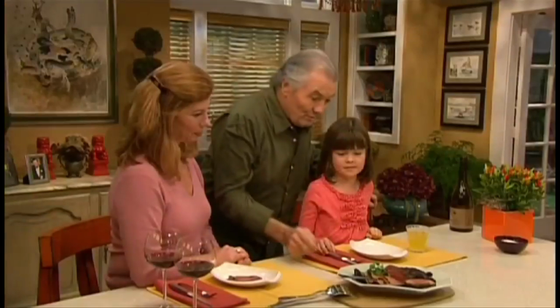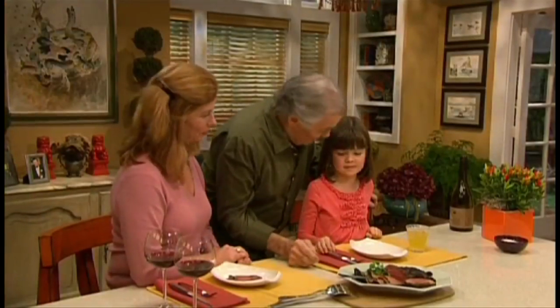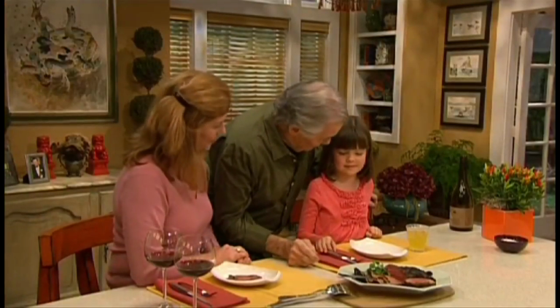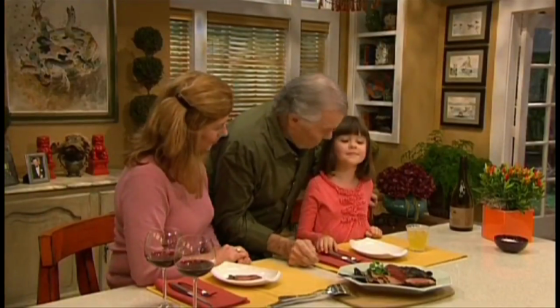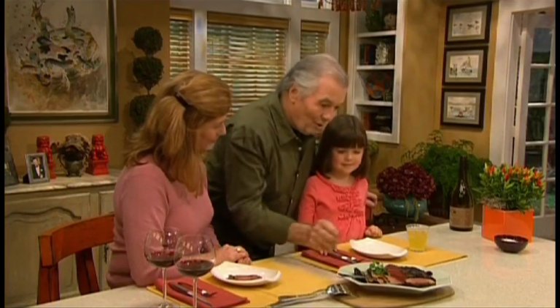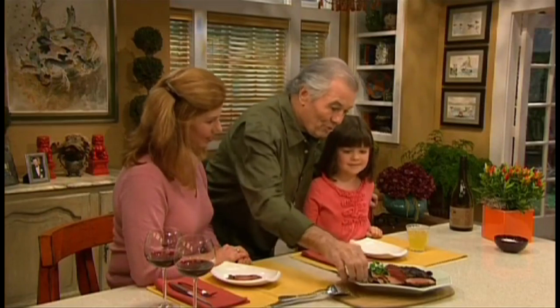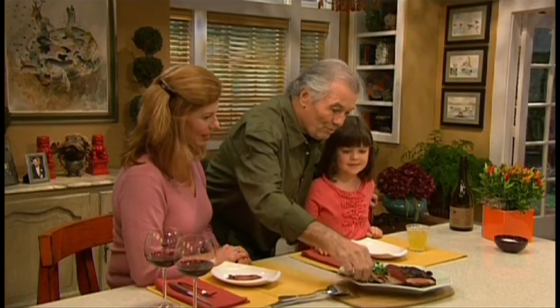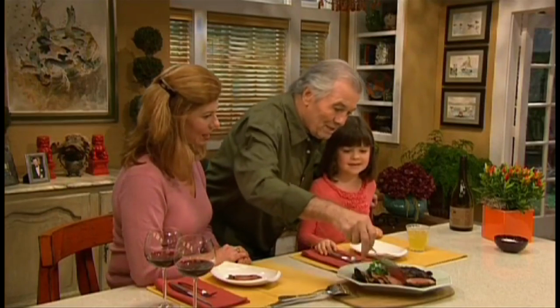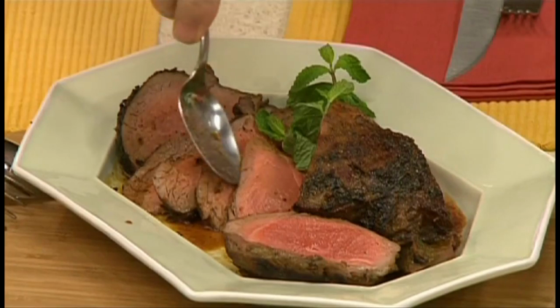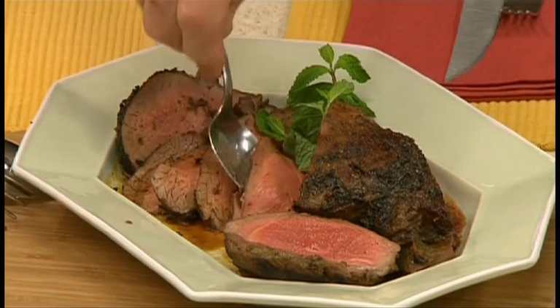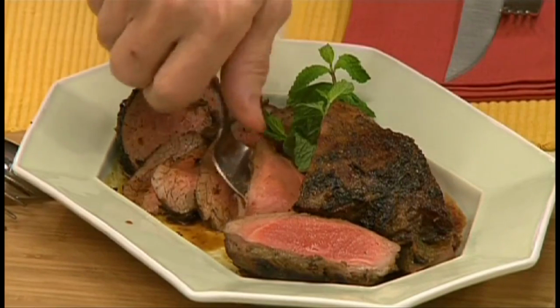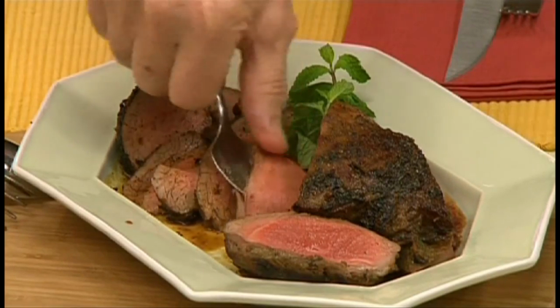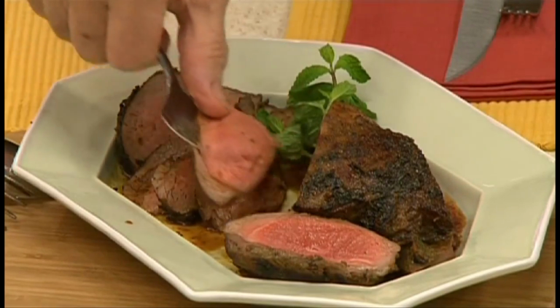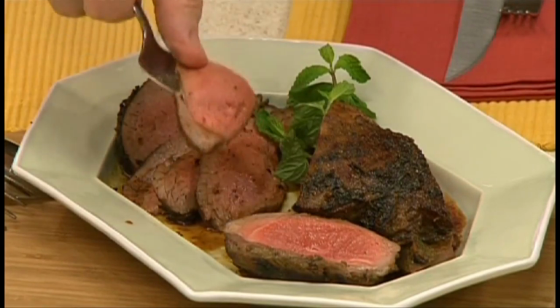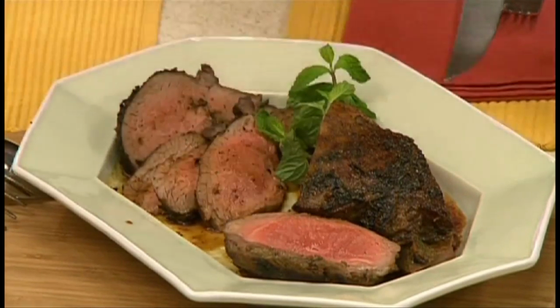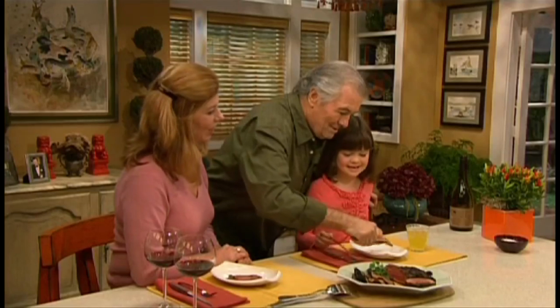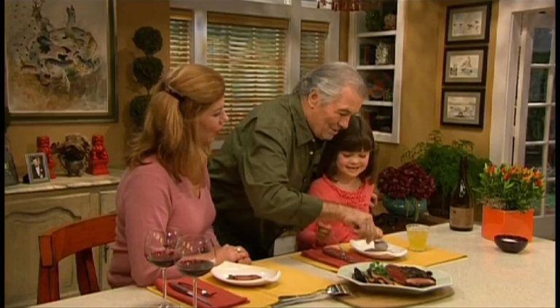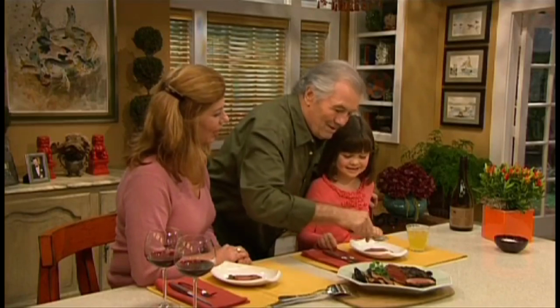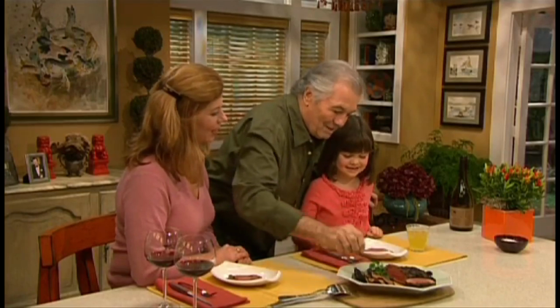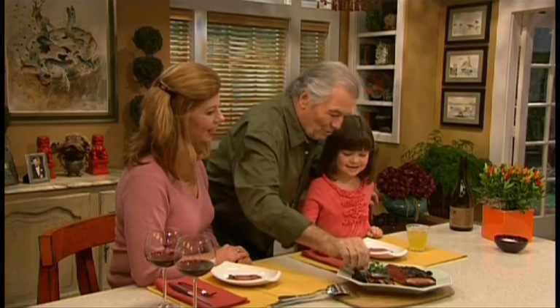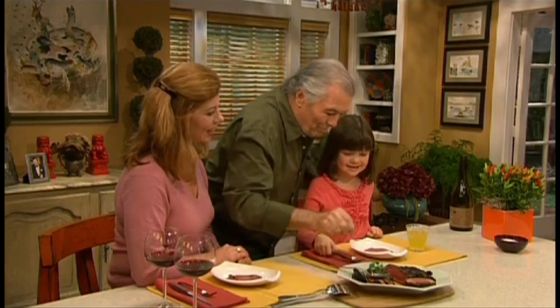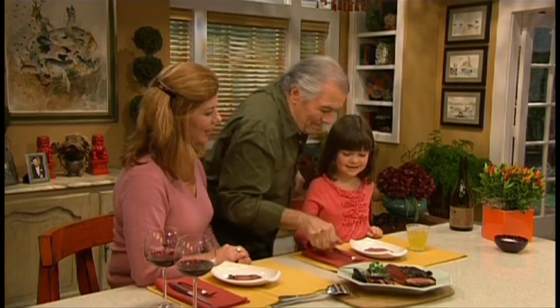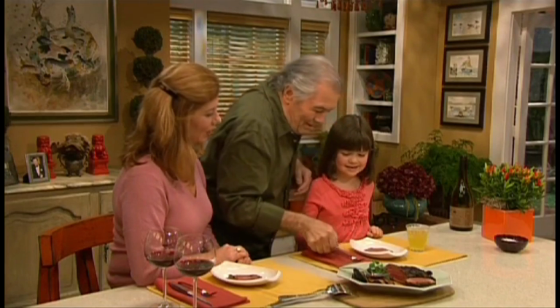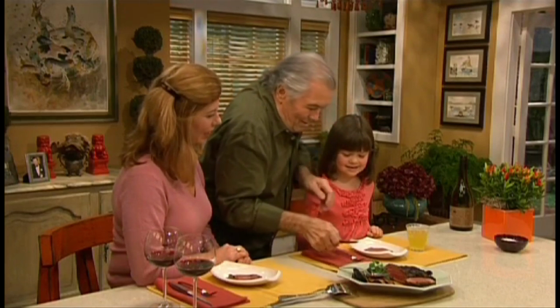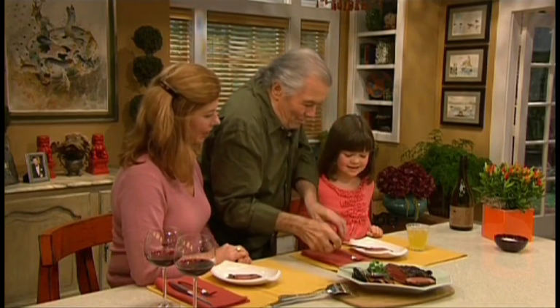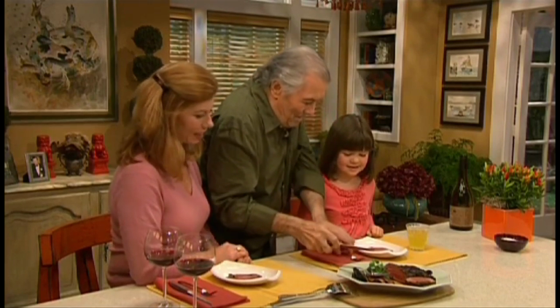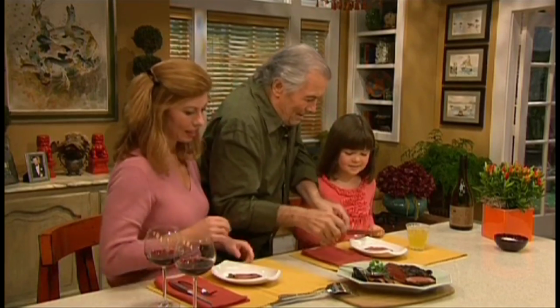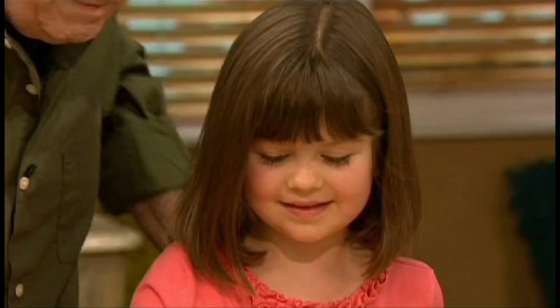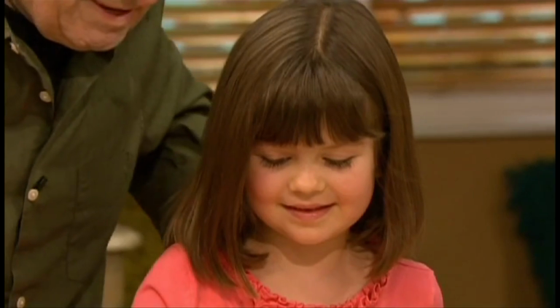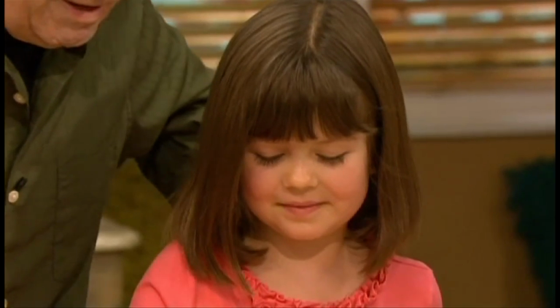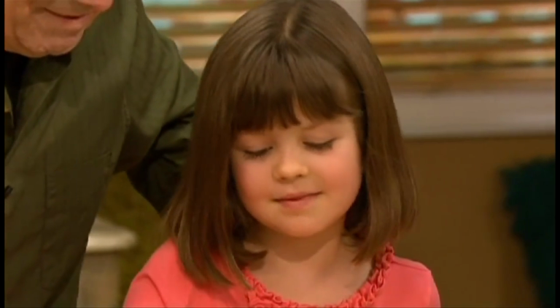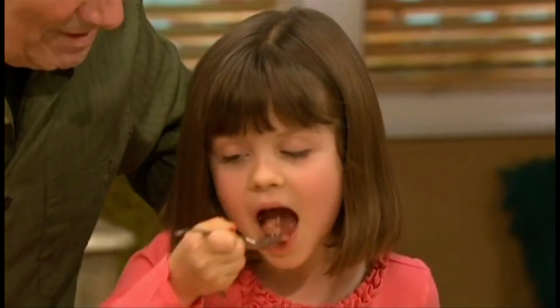Do you want to taste it? Un petit bout comme ça? Celui-là? Okay, attends, je vais te le couper. Okay?